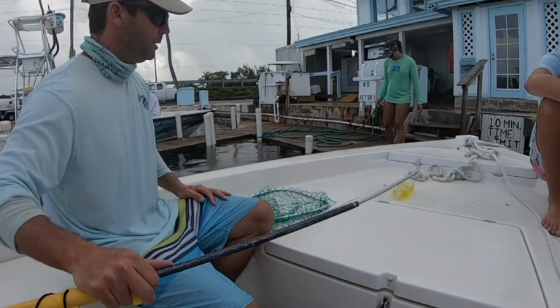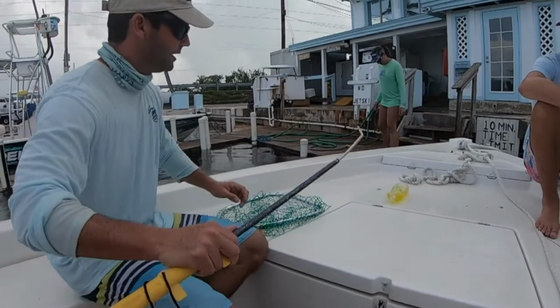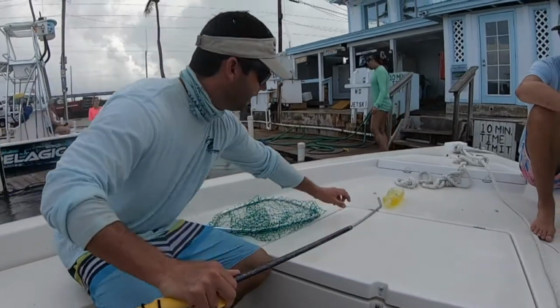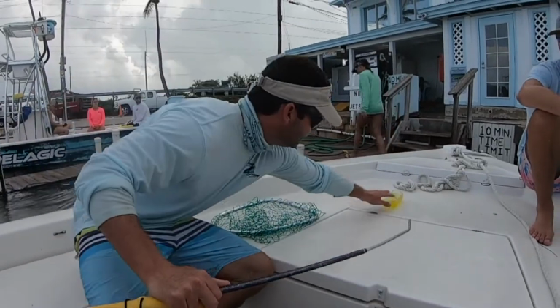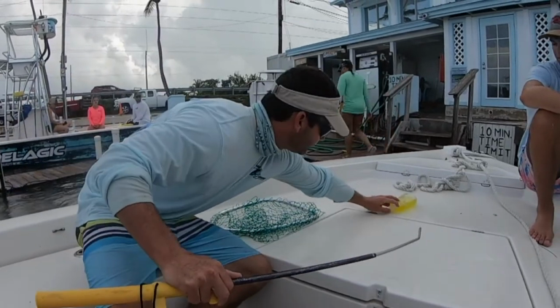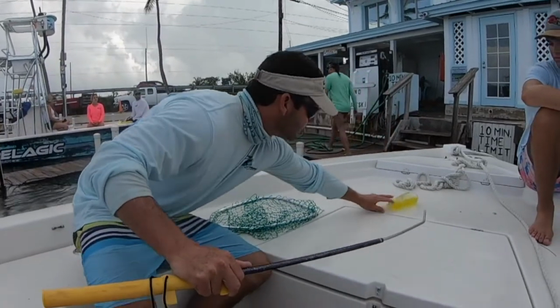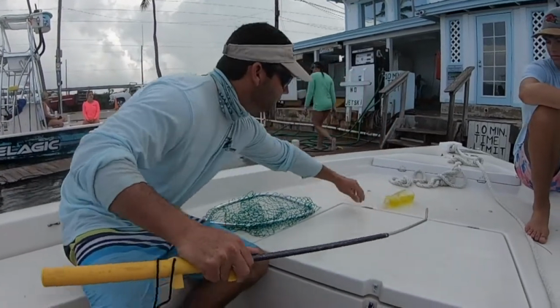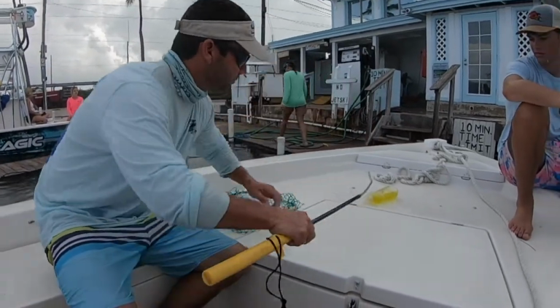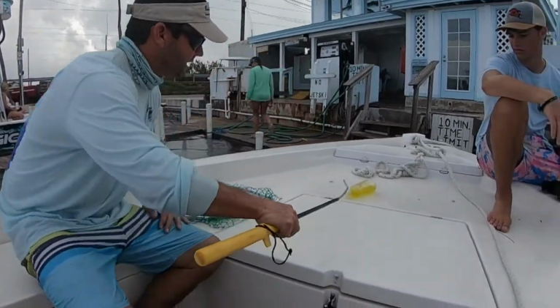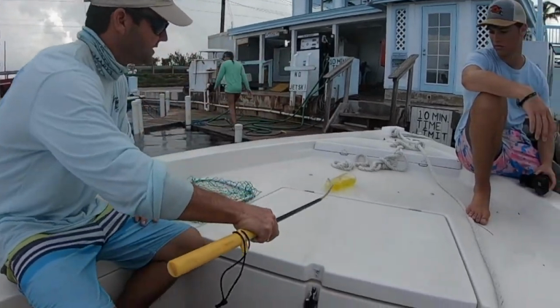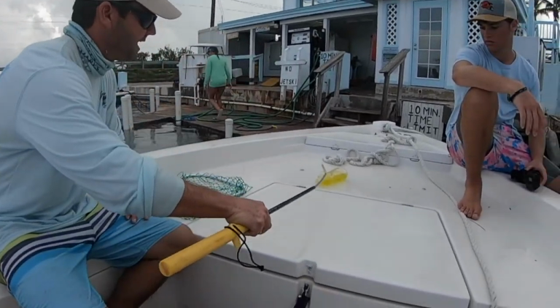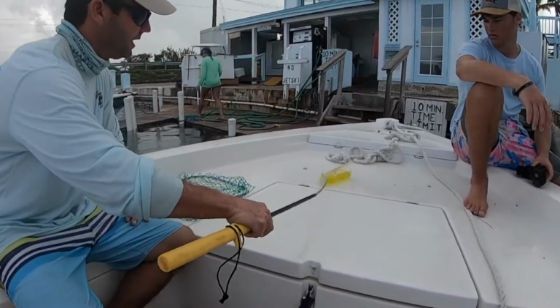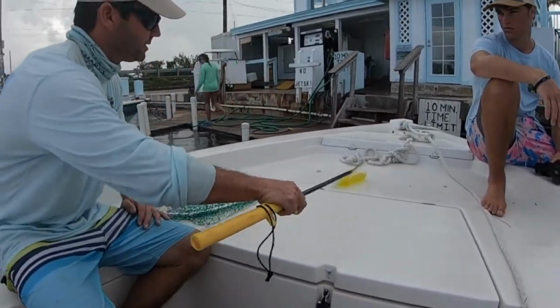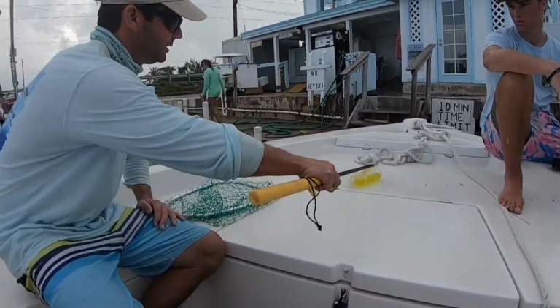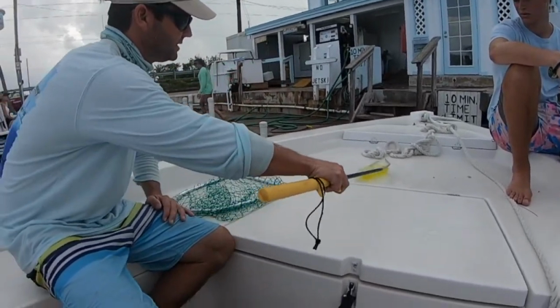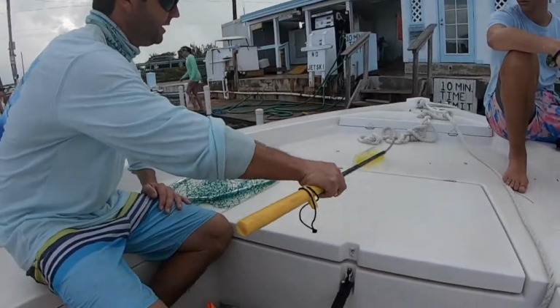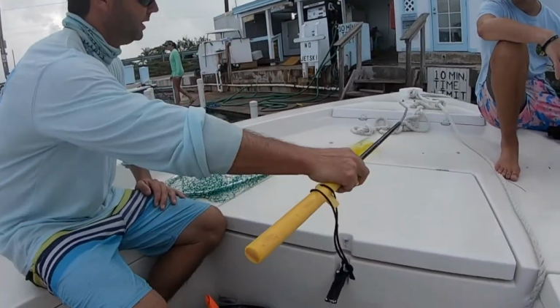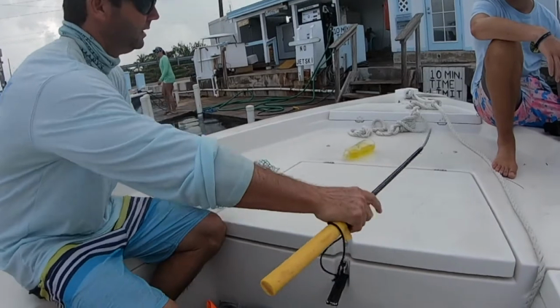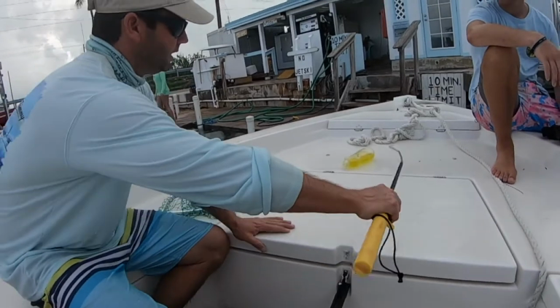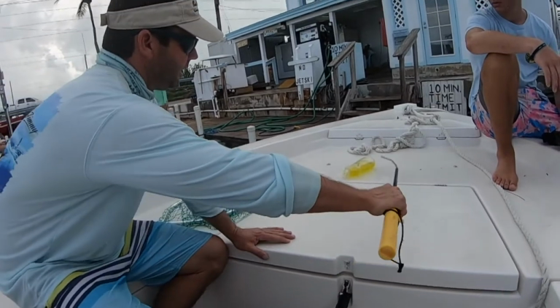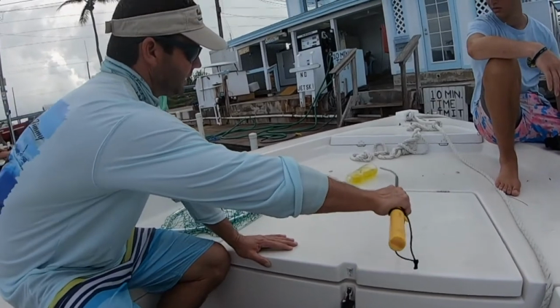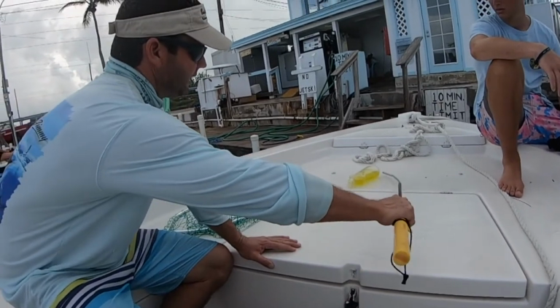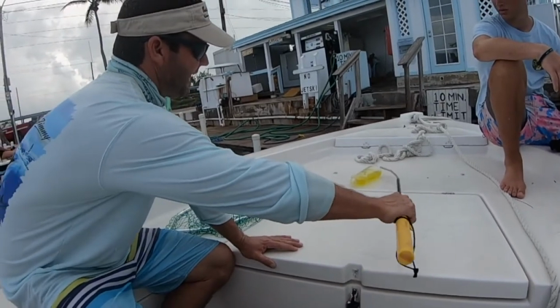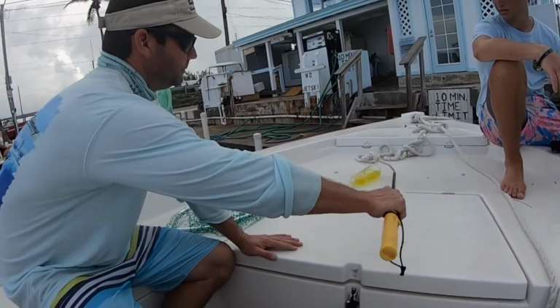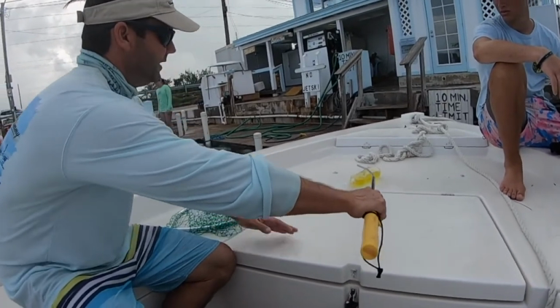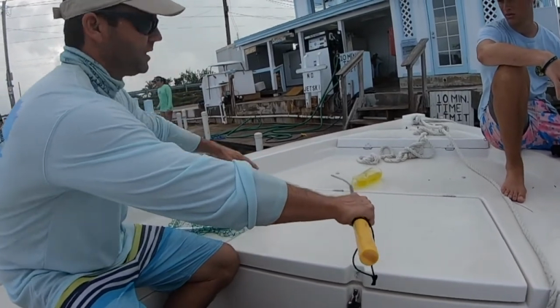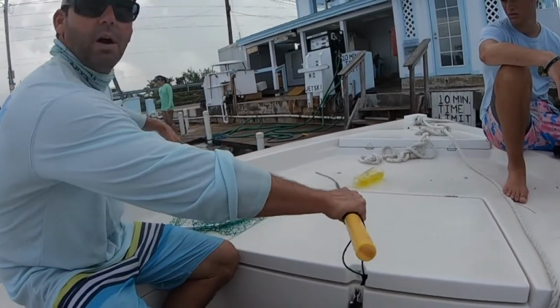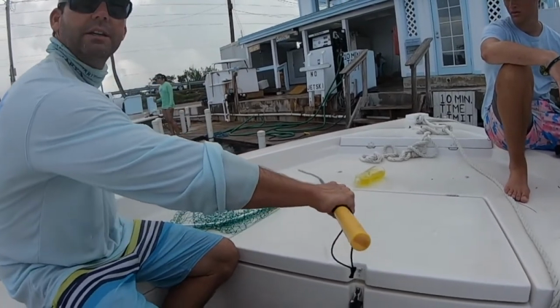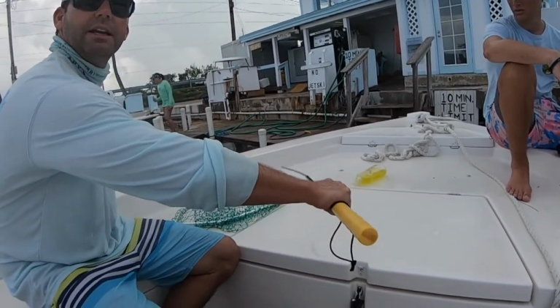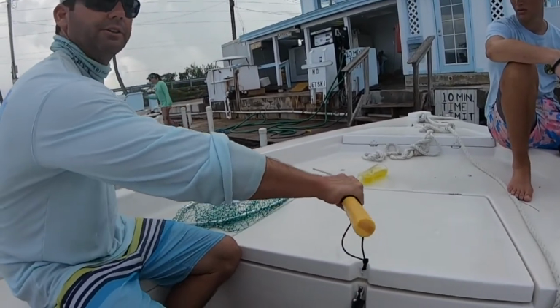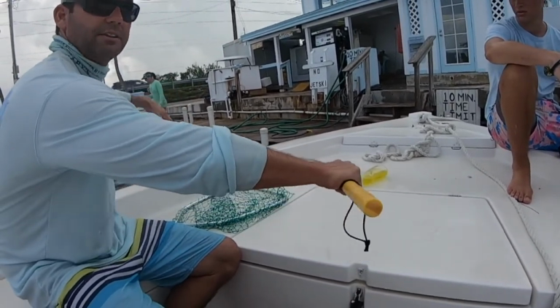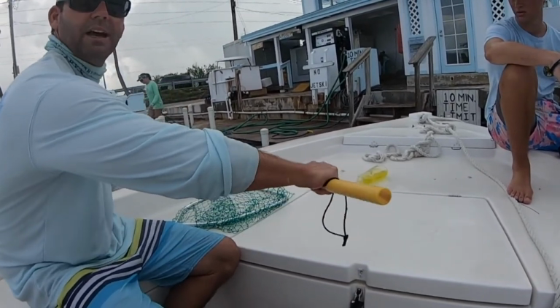I go down, find them — pretend this is the head of the lobster and that's his tail. I'll lightly tap them, and then they start walking, and I'll direct them out.